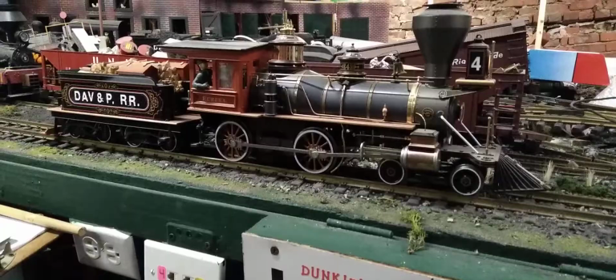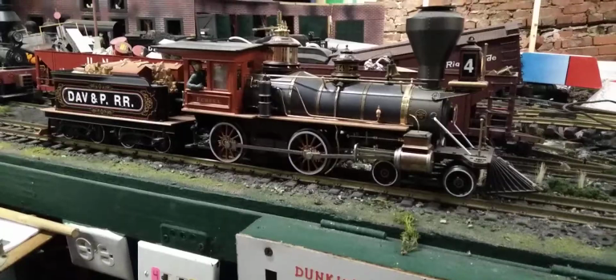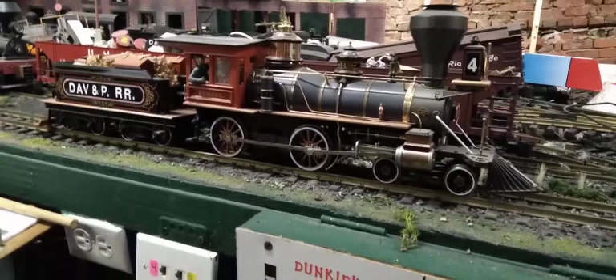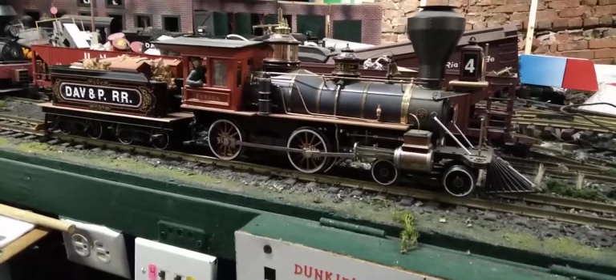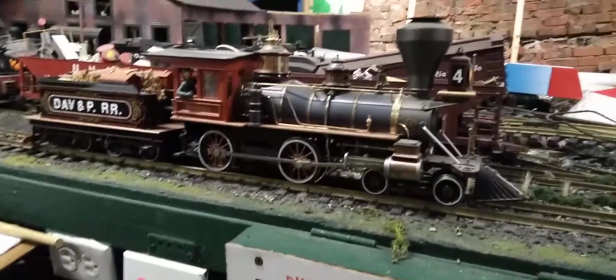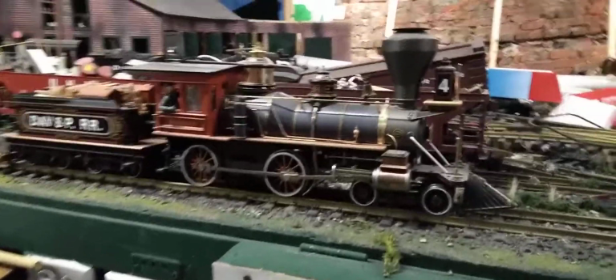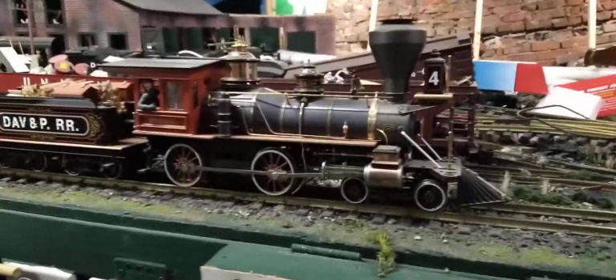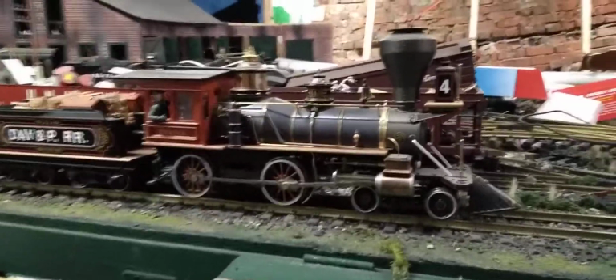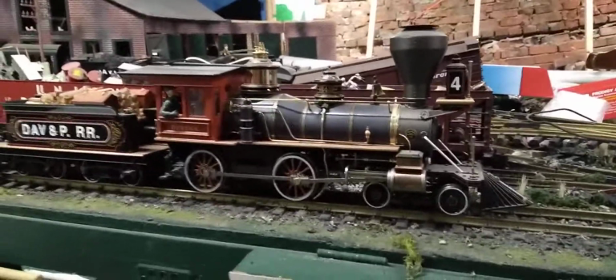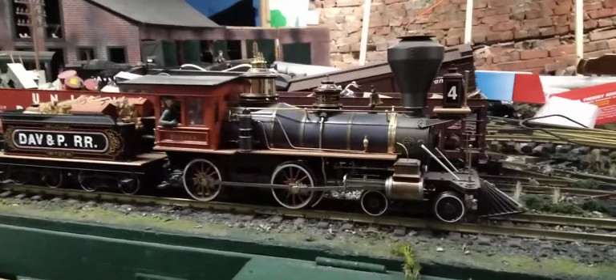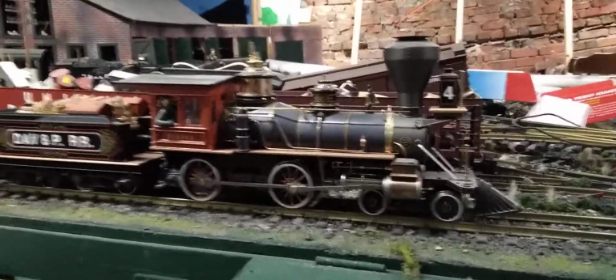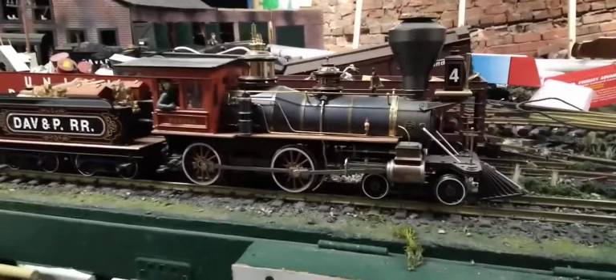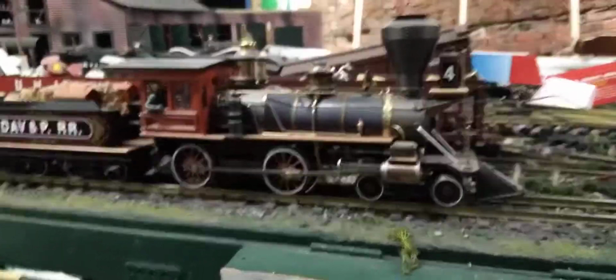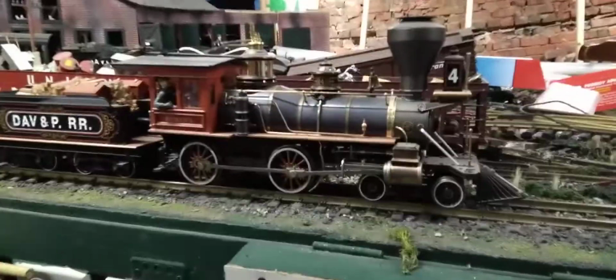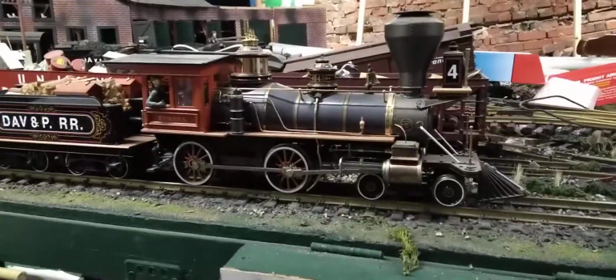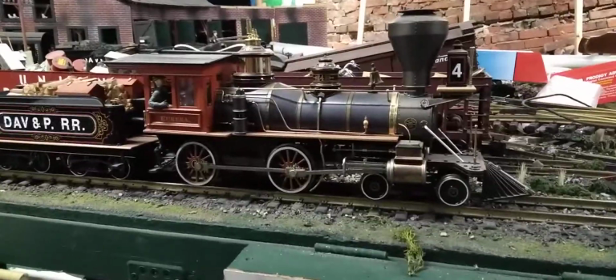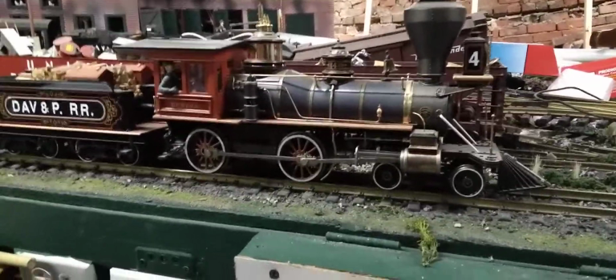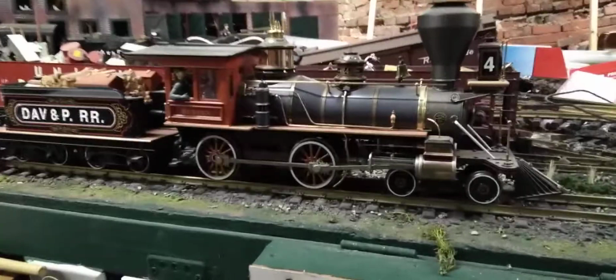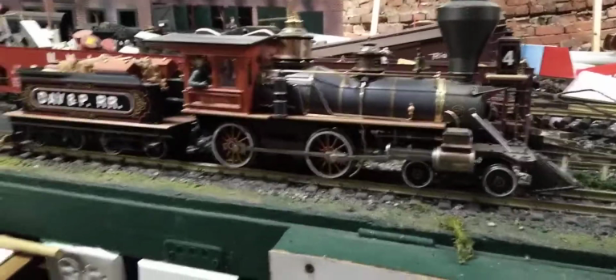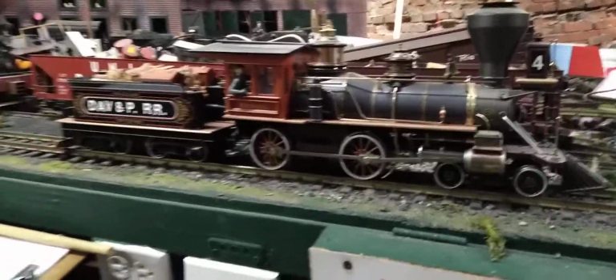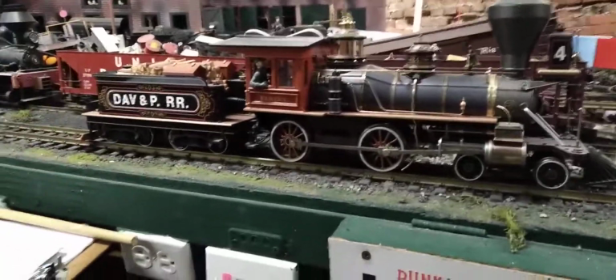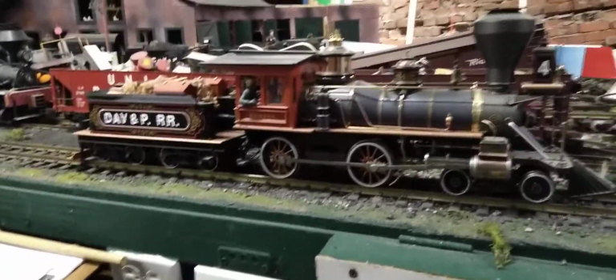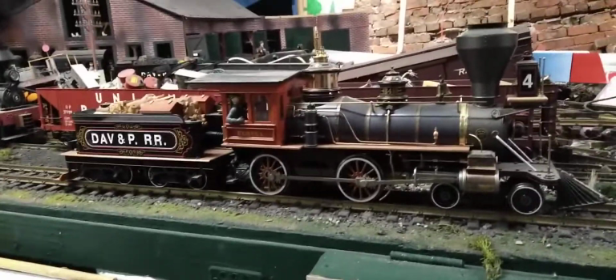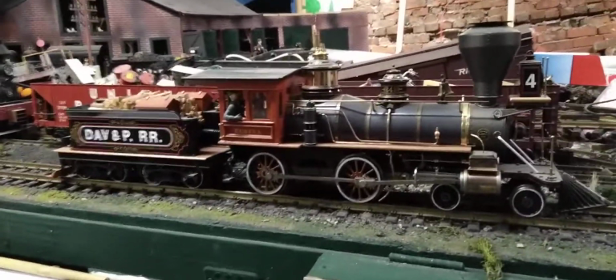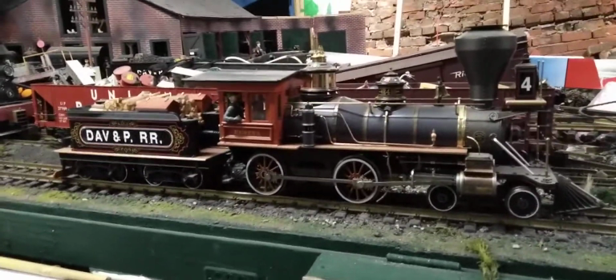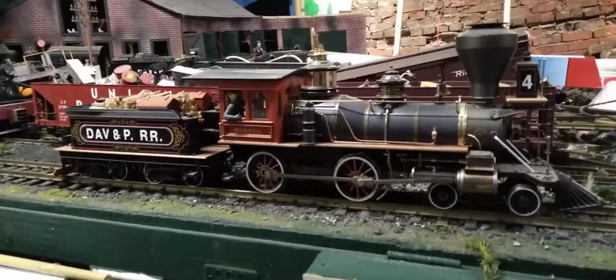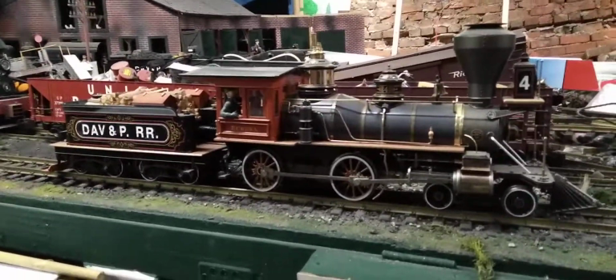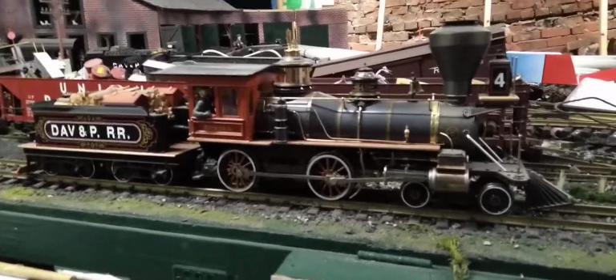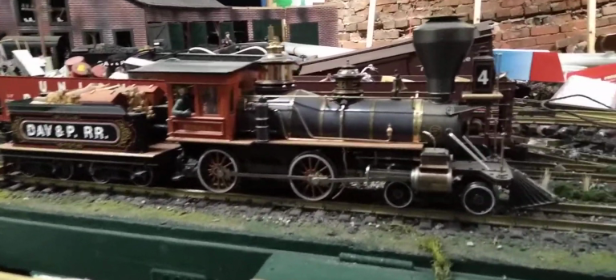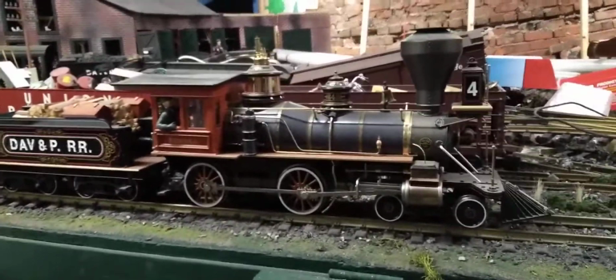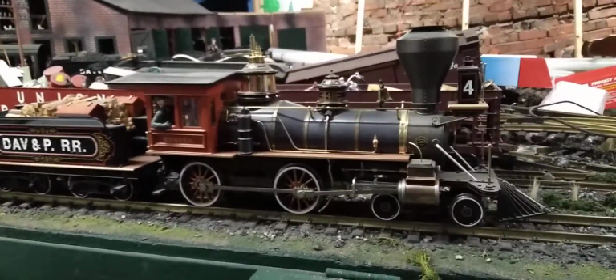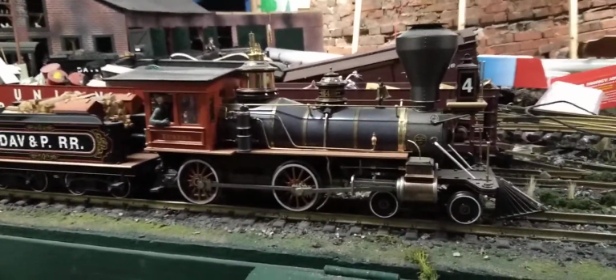We're looking at our D&RGW American 4-4-0, made by Spectrum under Bachman.